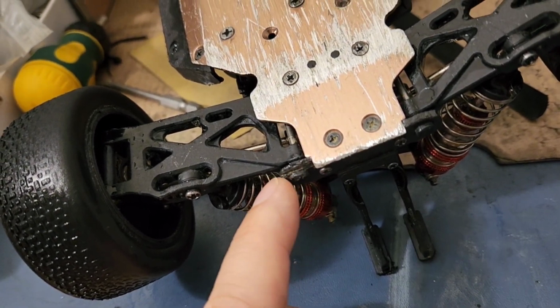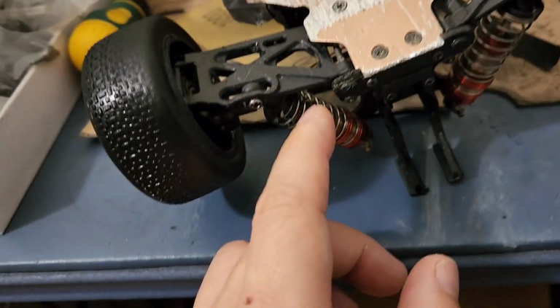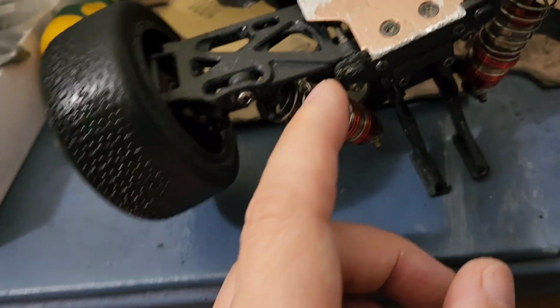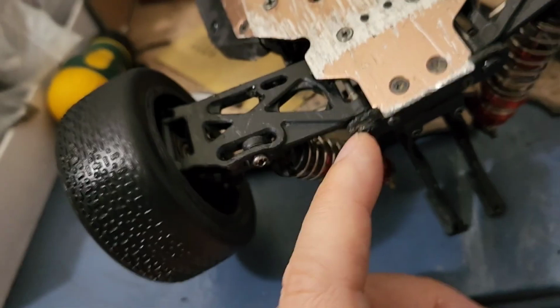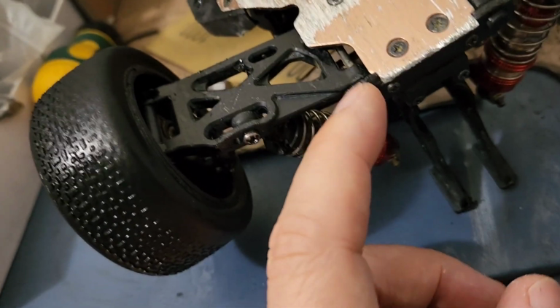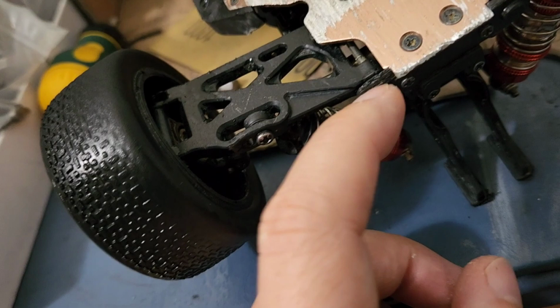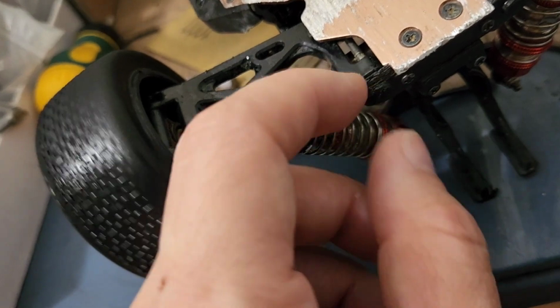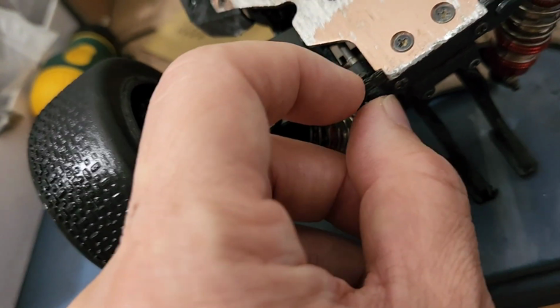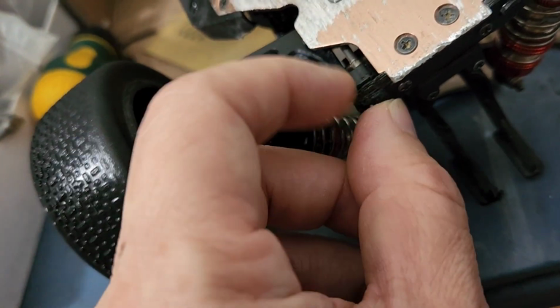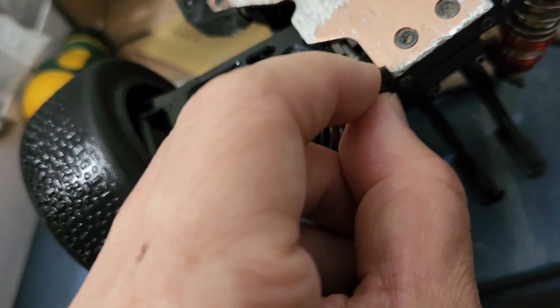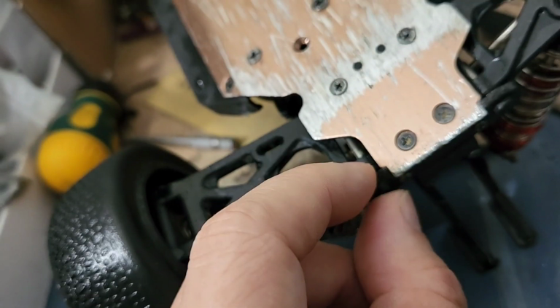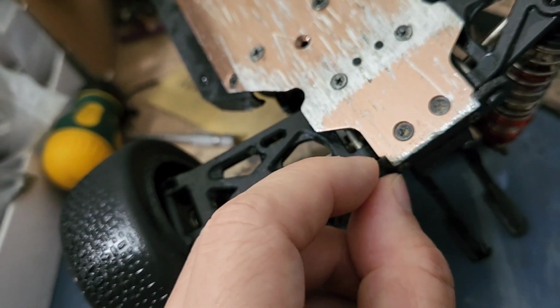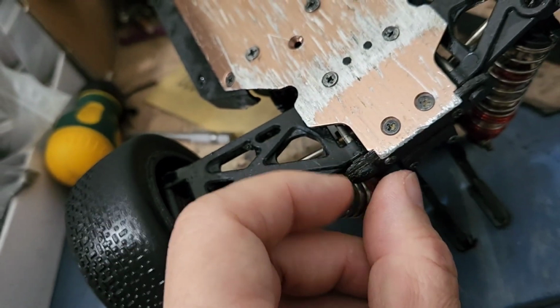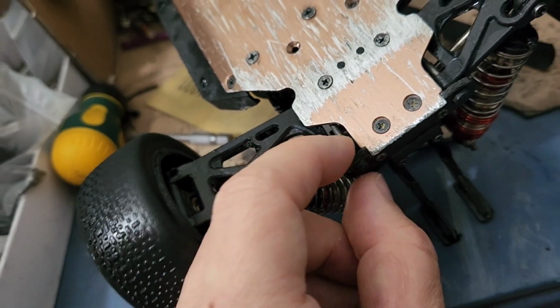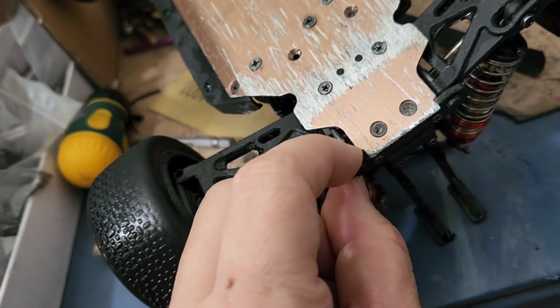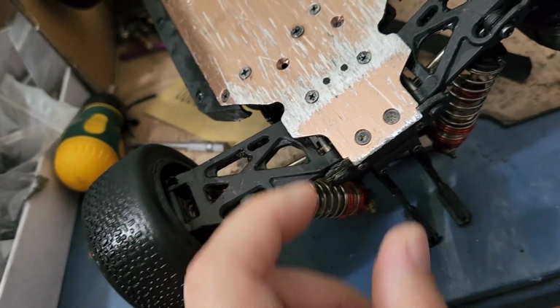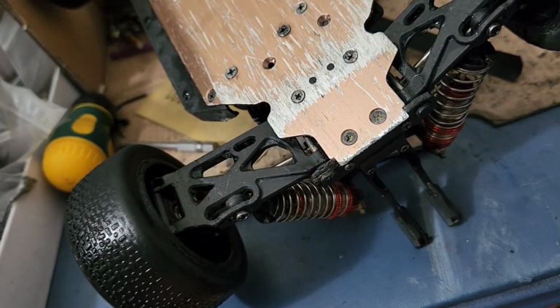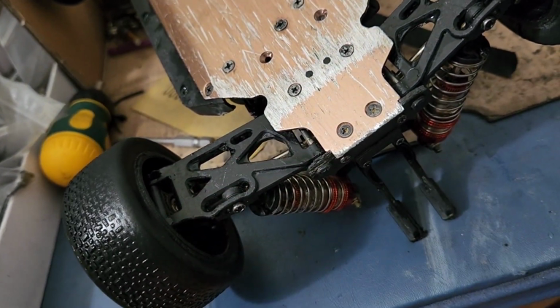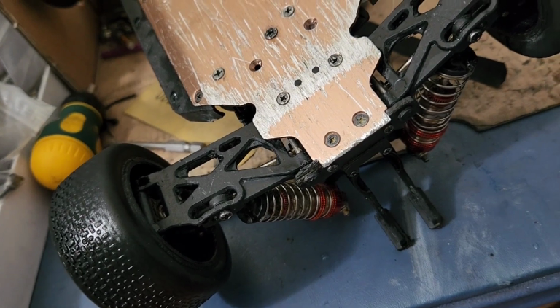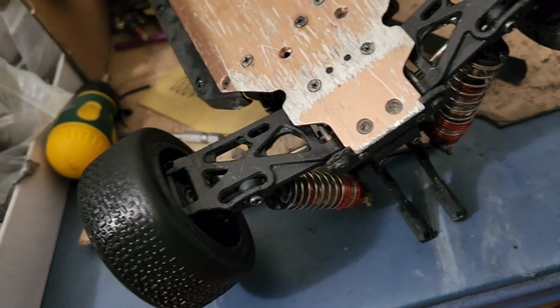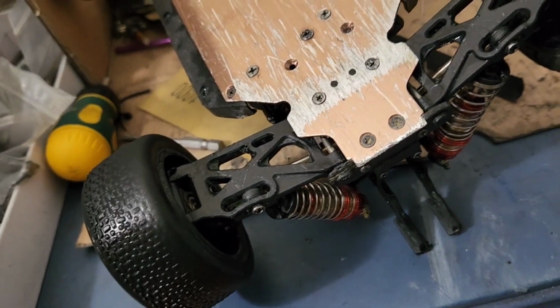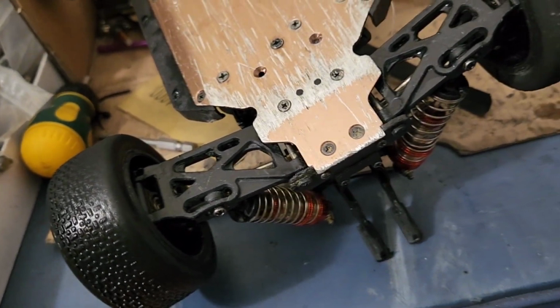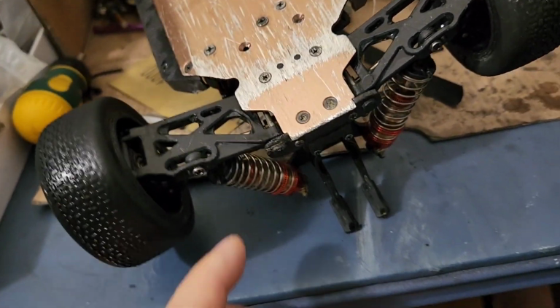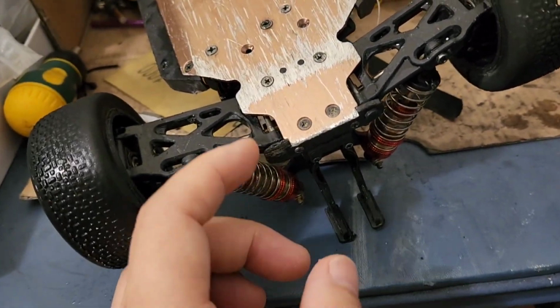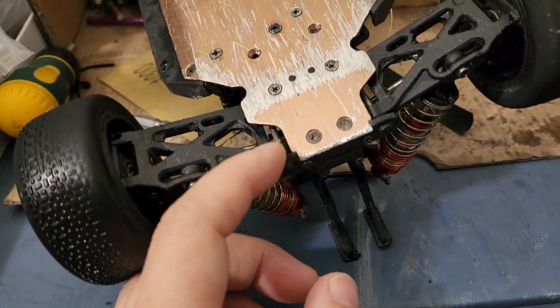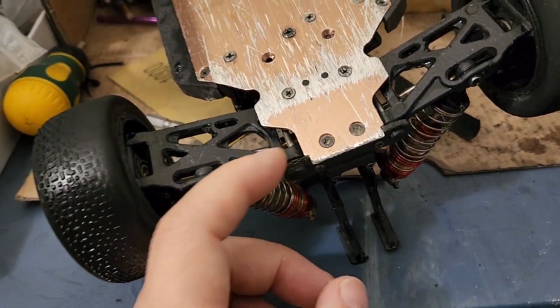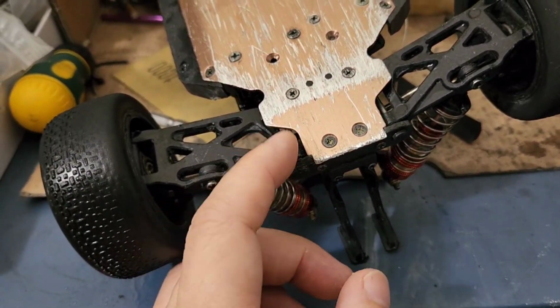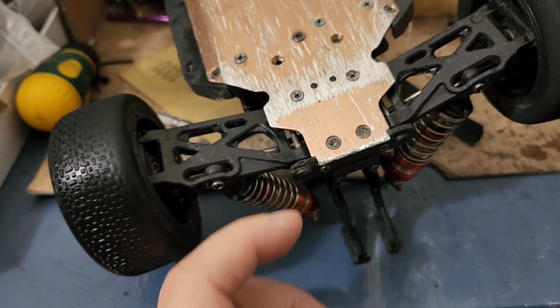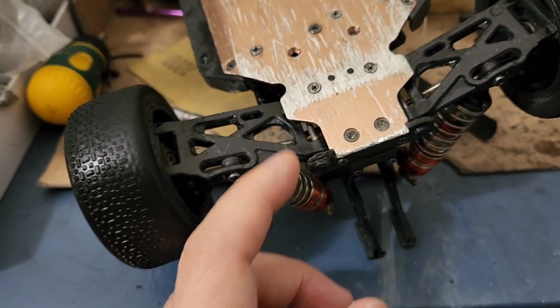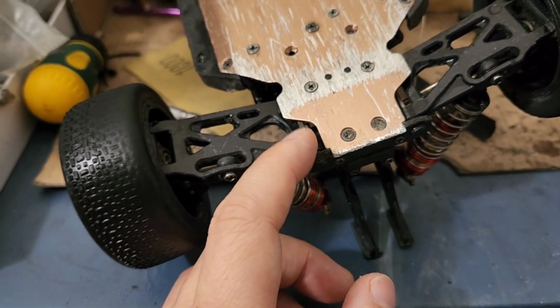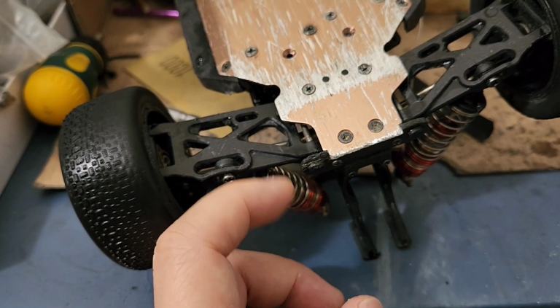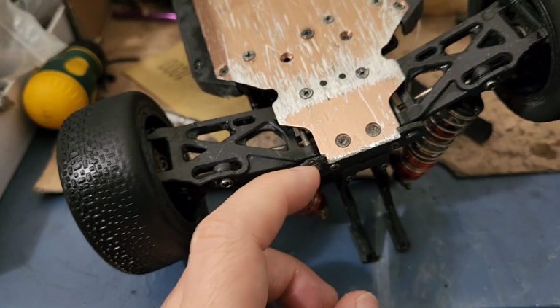This got worn out too, but still holding up strong. I guess I'll wait till it's broken, and then I'll make another one for it — something for both ends again.